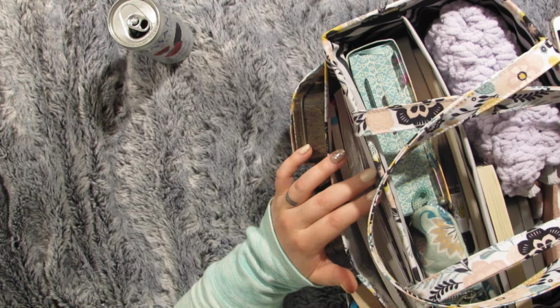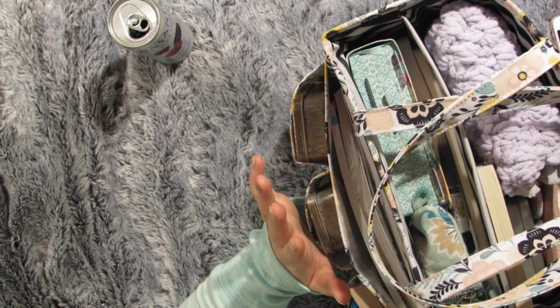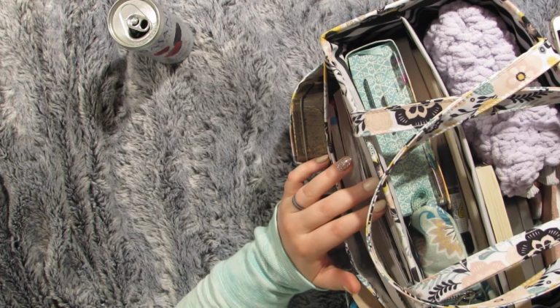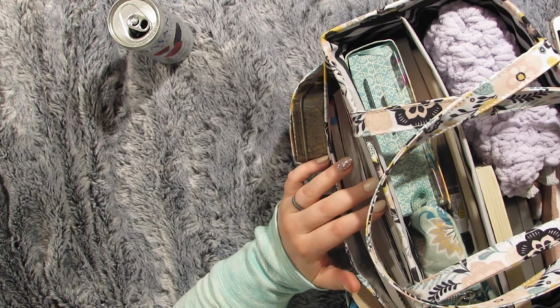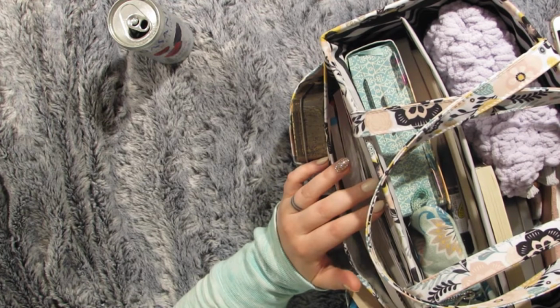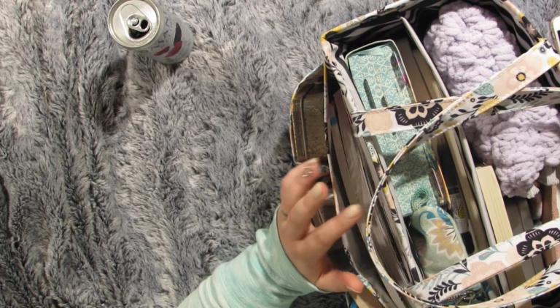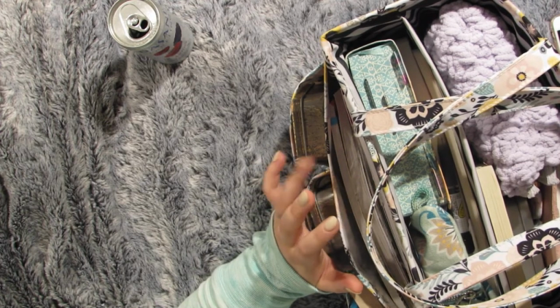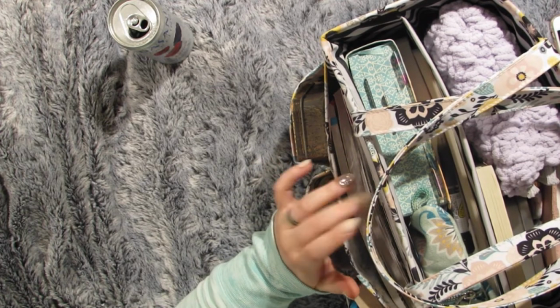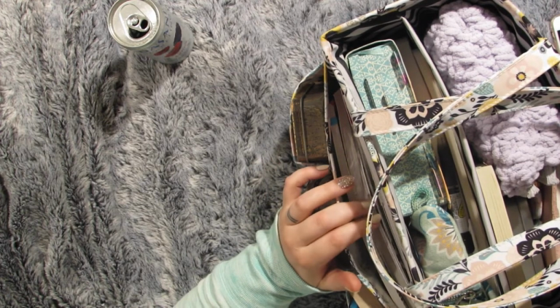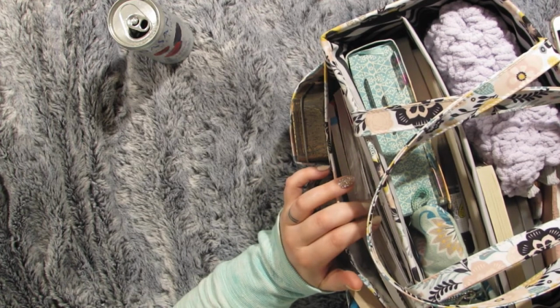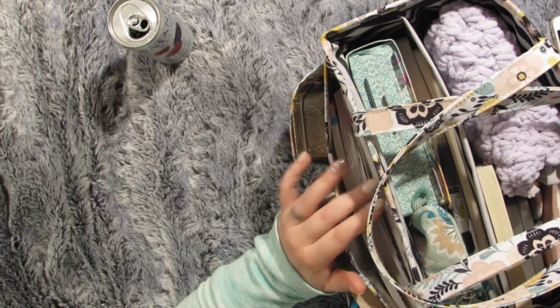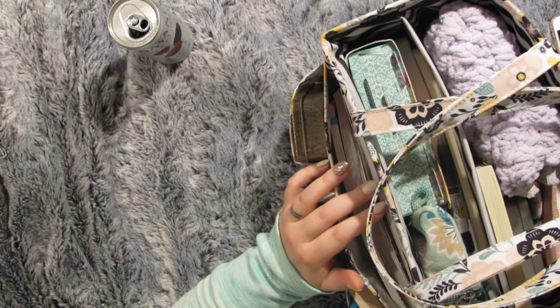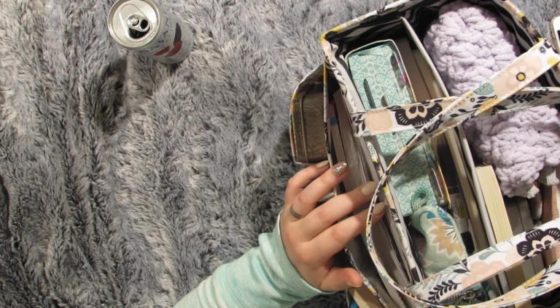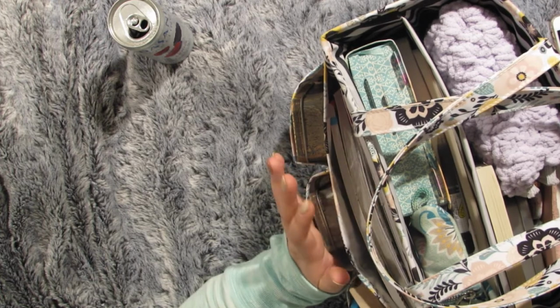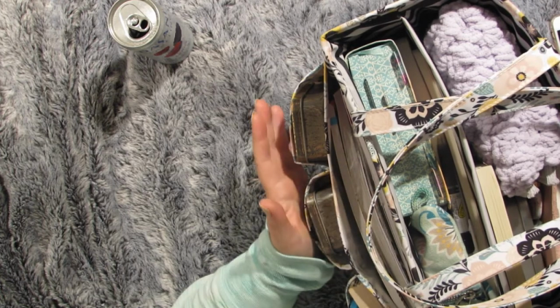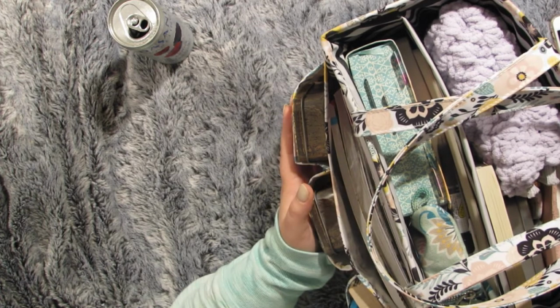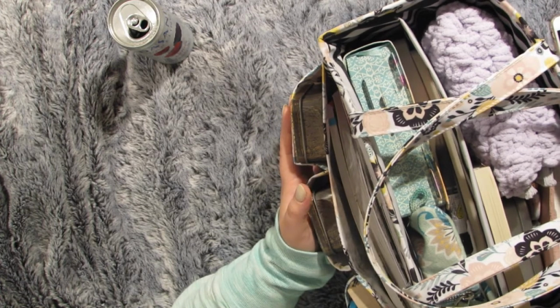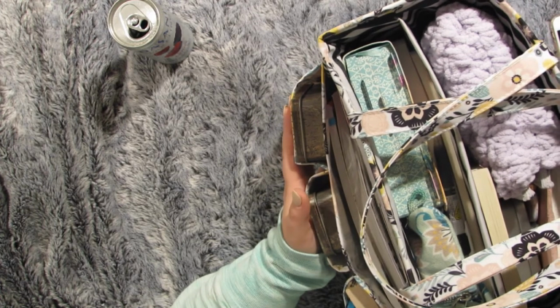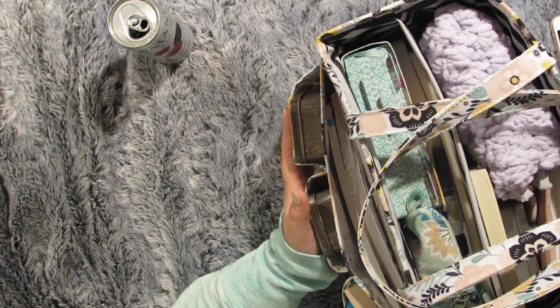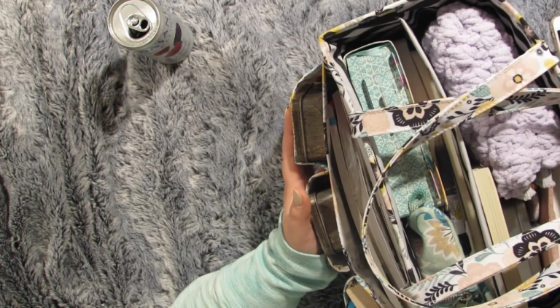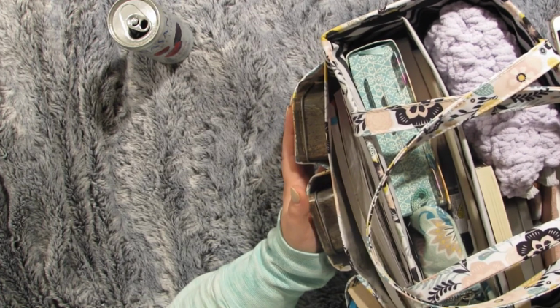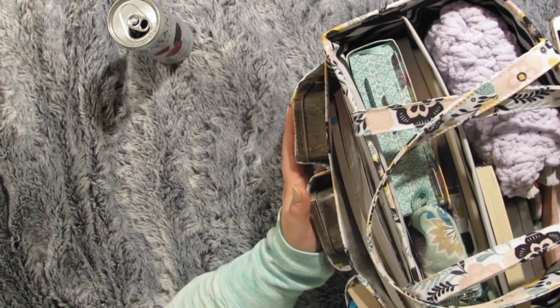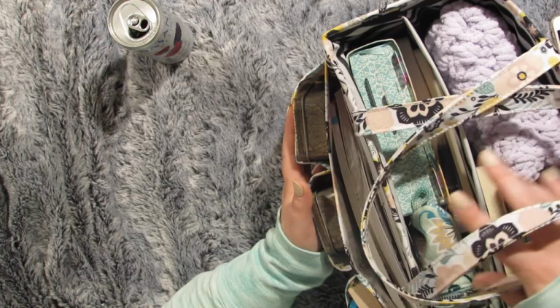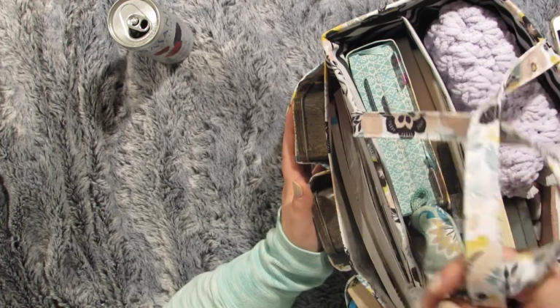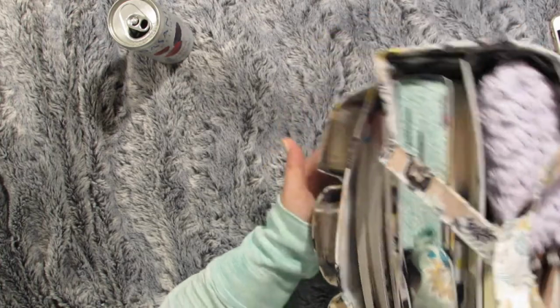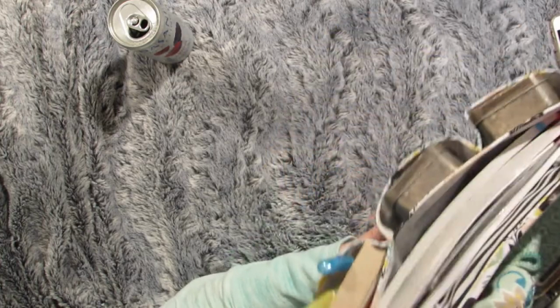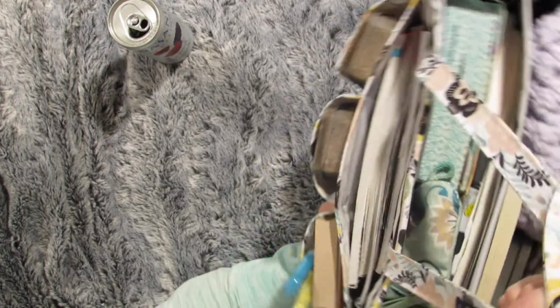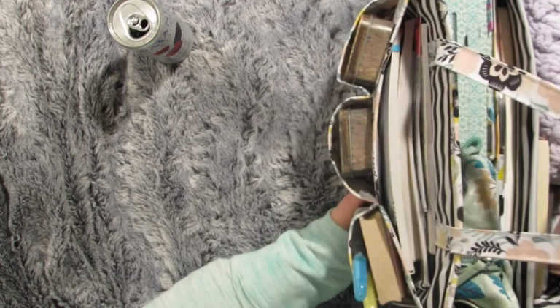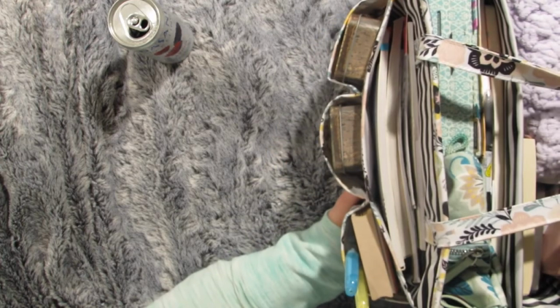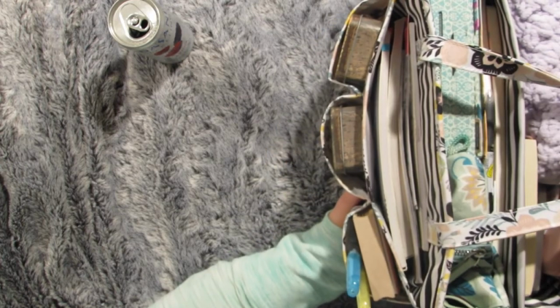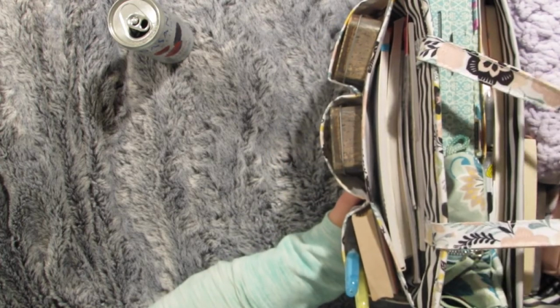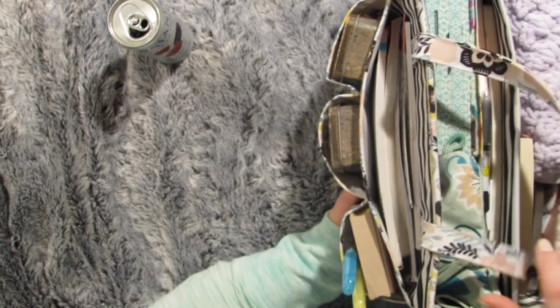Everything having to do with my prayer journal, war journal, scripture notes — all of that is in here. It looks kind of huge, but I won't need to bring my purse into church, so this will kind of be like my only bag.